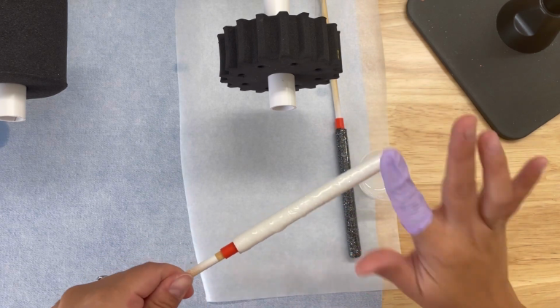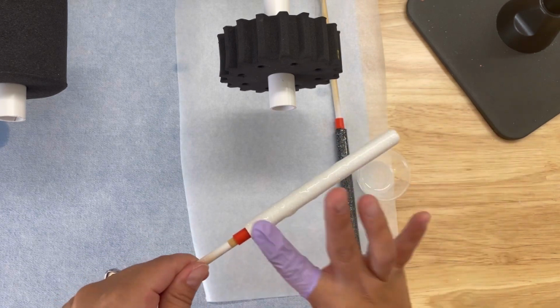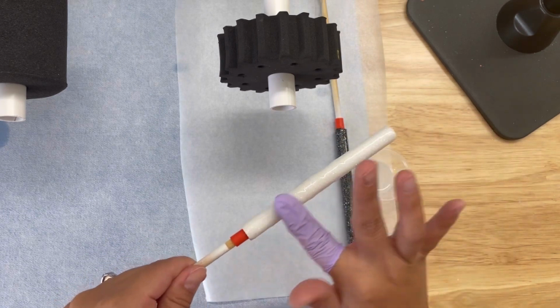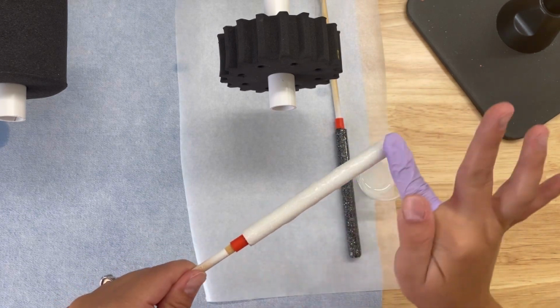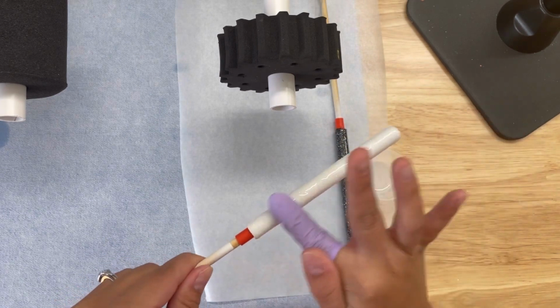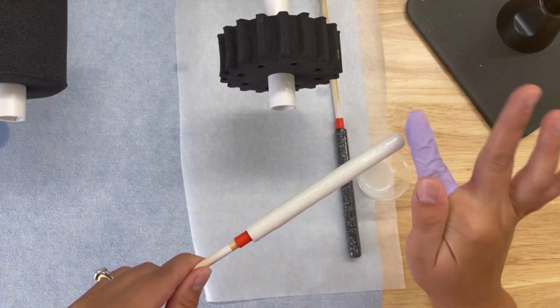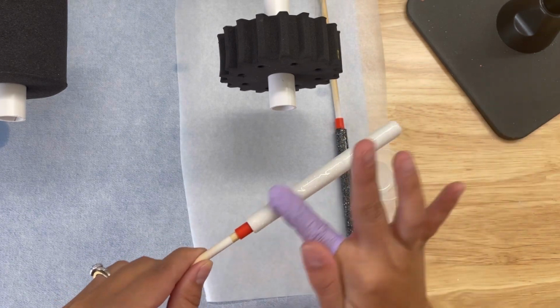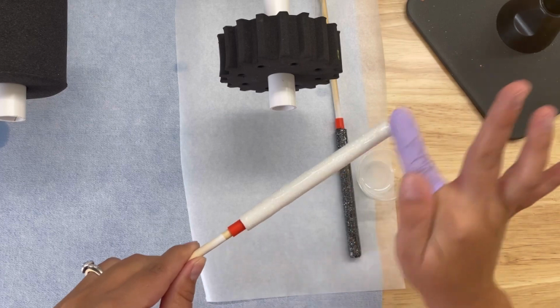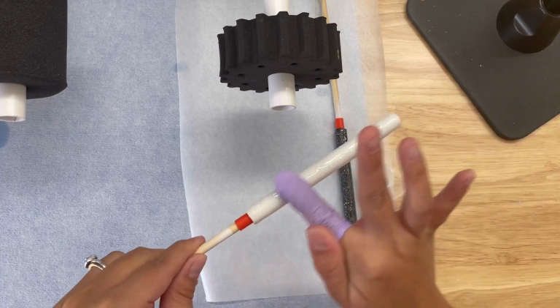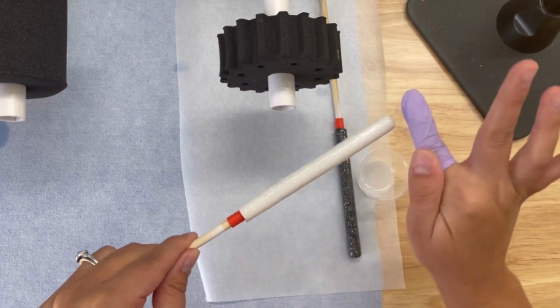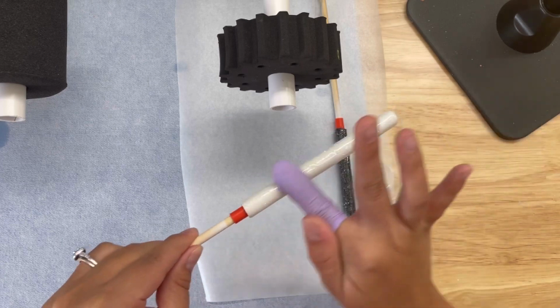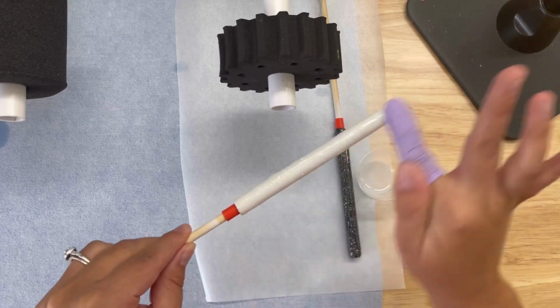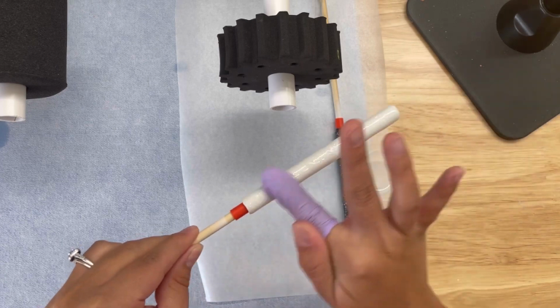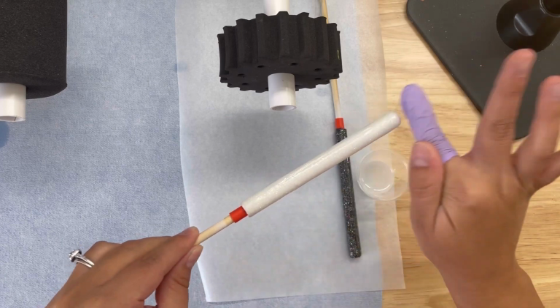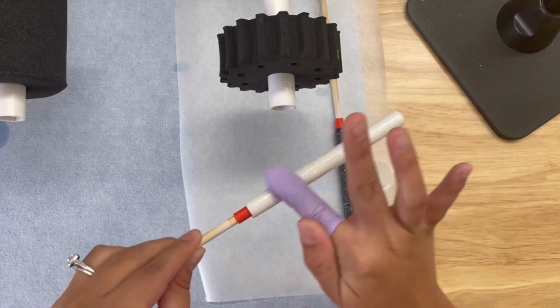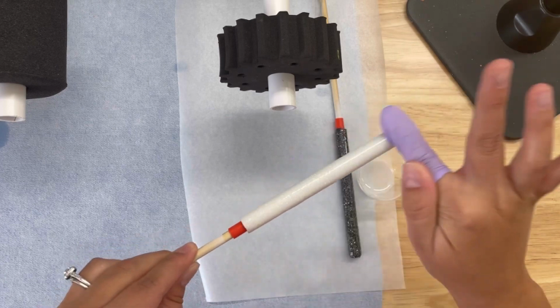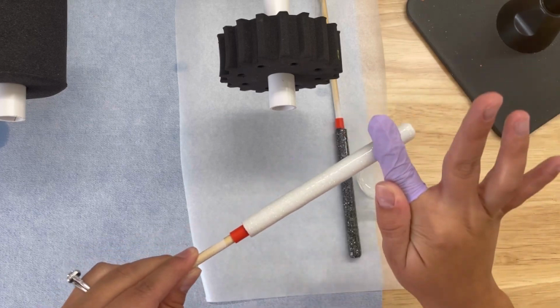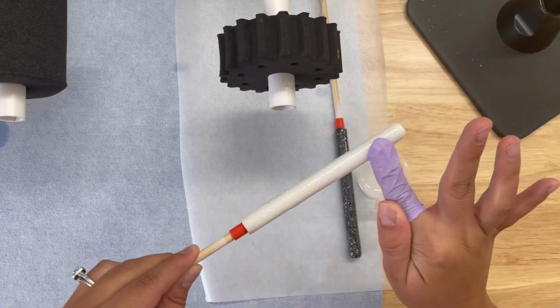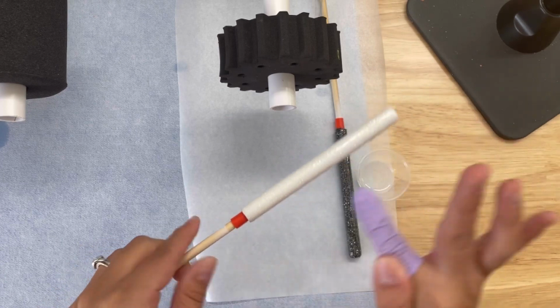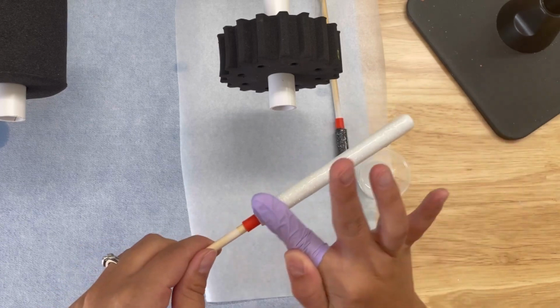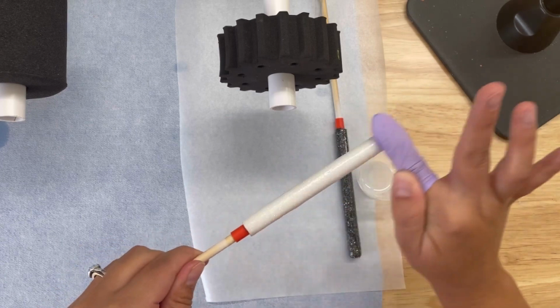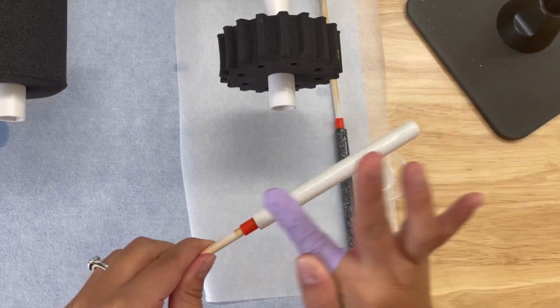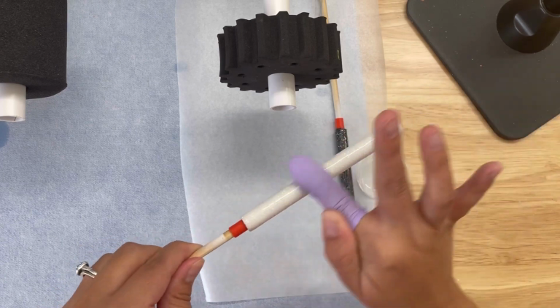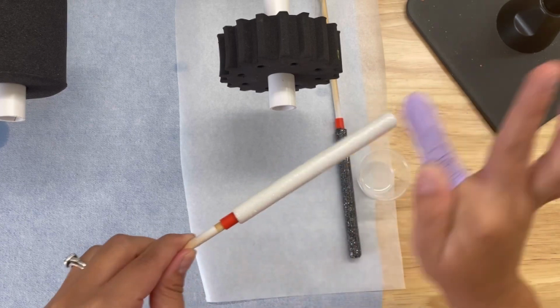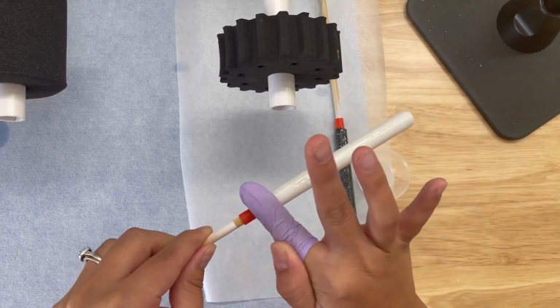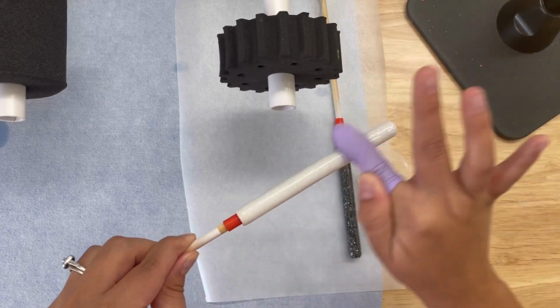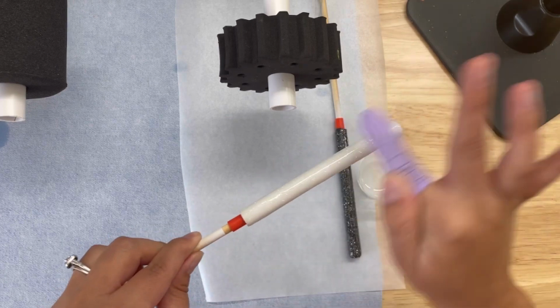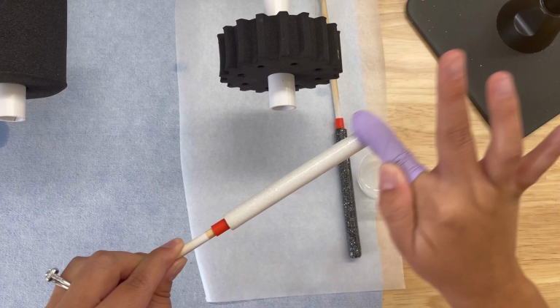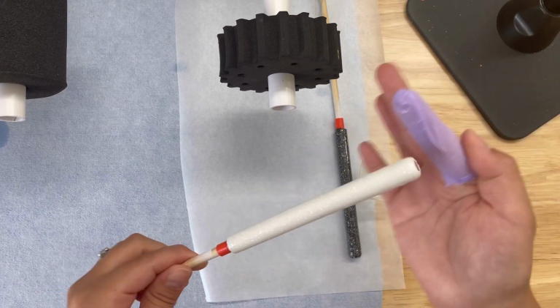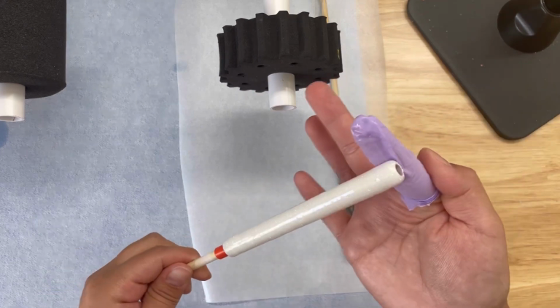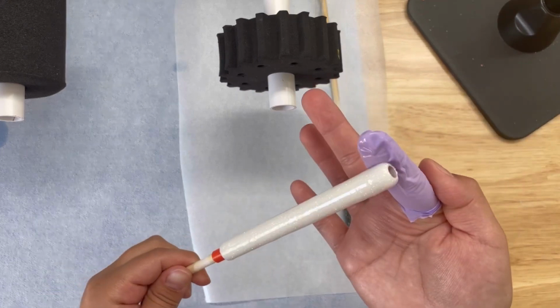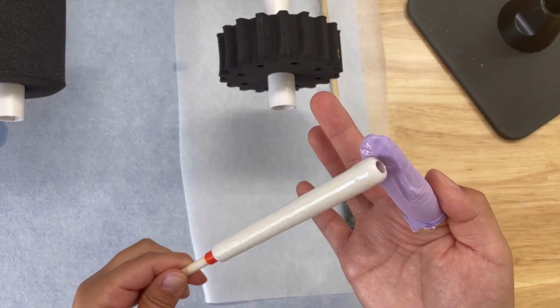The glitter was pretty much covered after the first layer of Hyperspeed. I just added one more layer to ensure a smooth surface before applying decals.